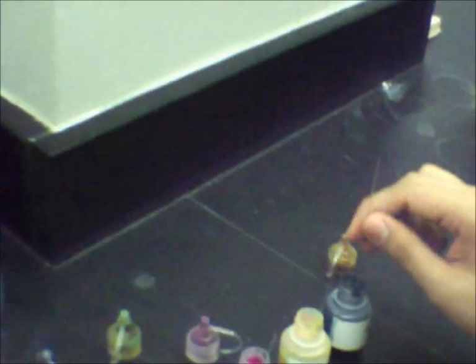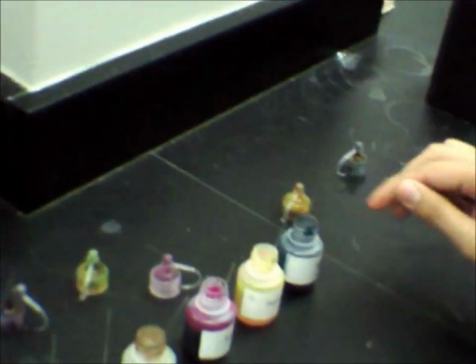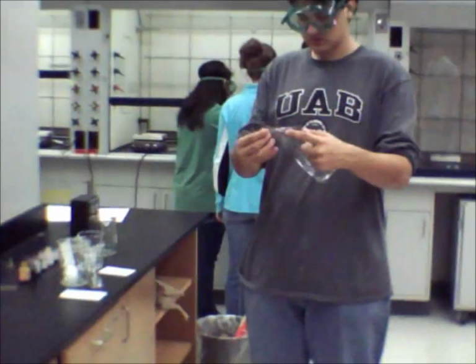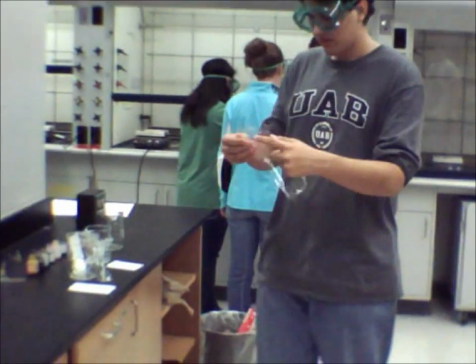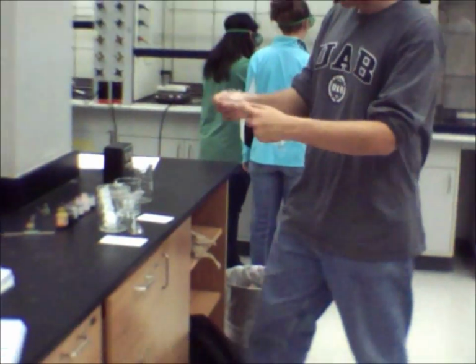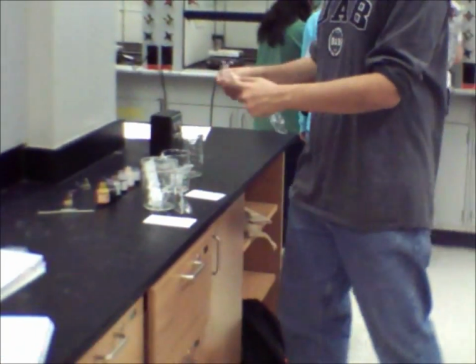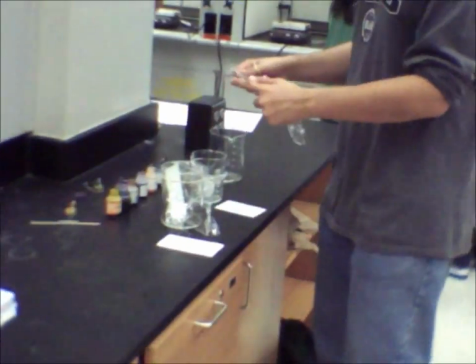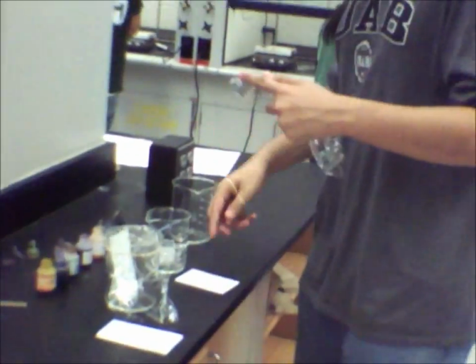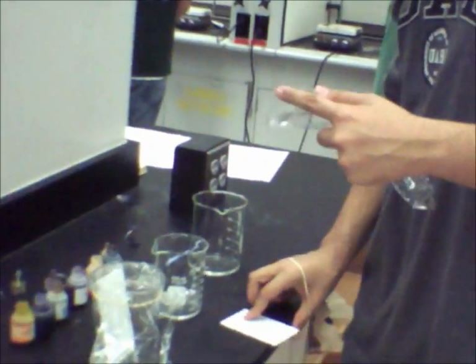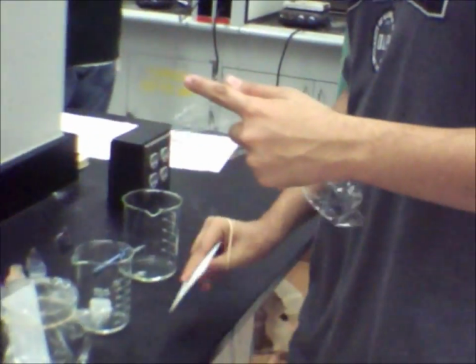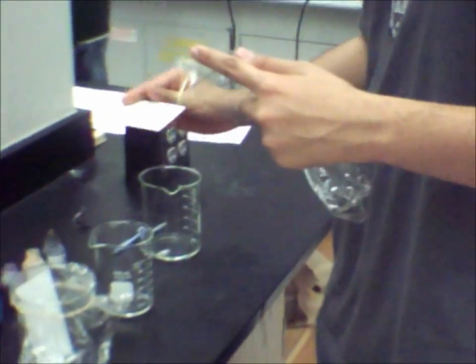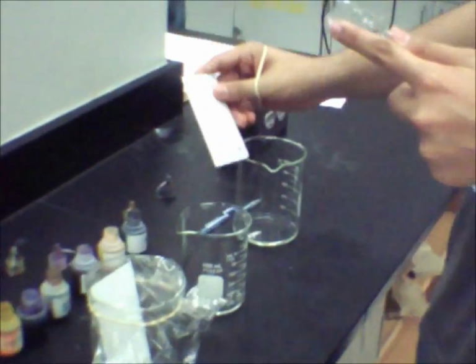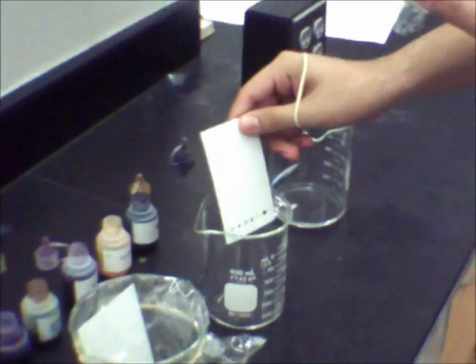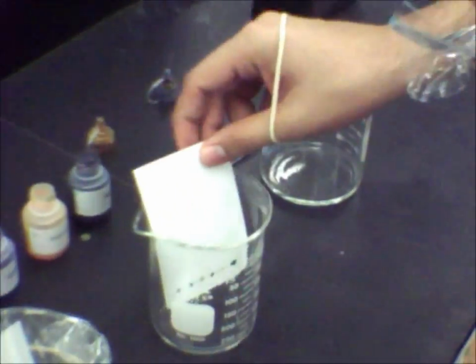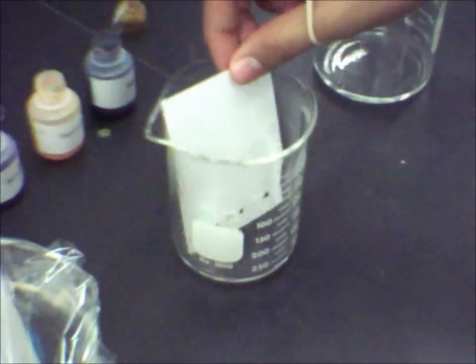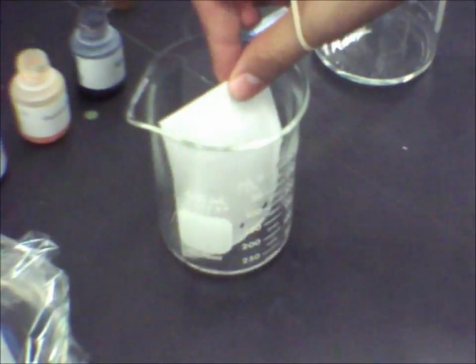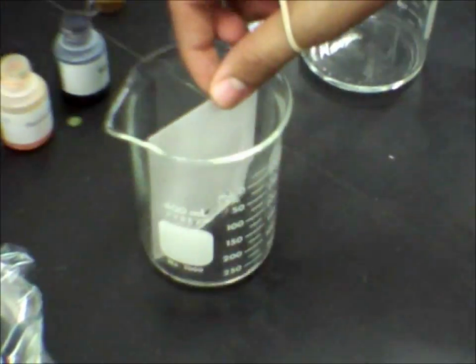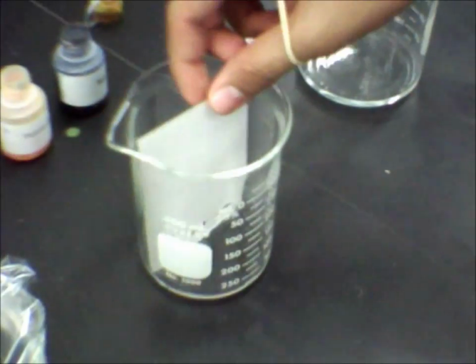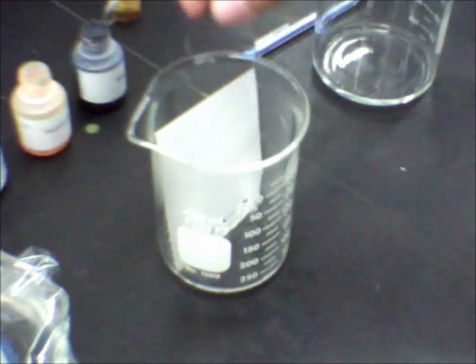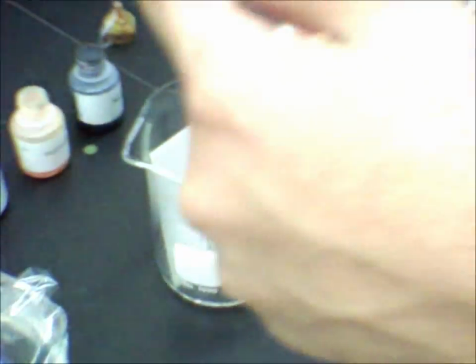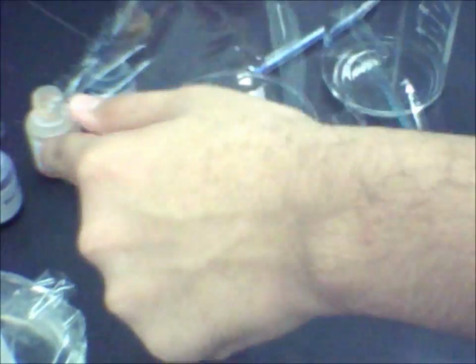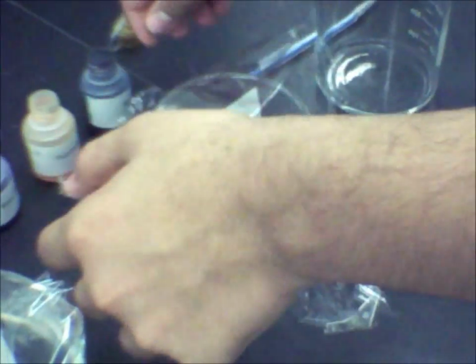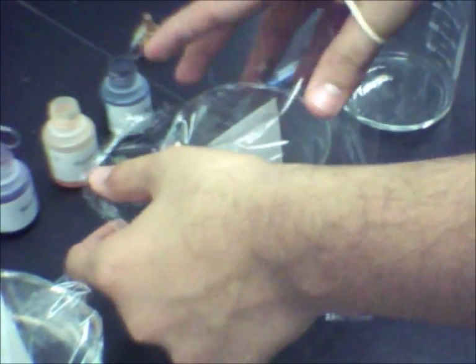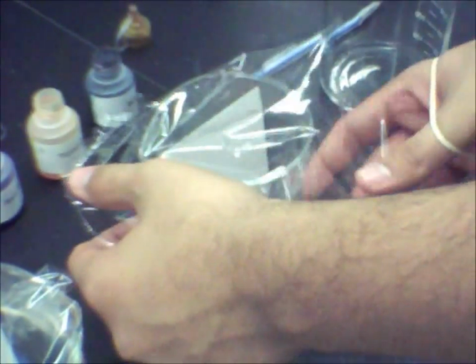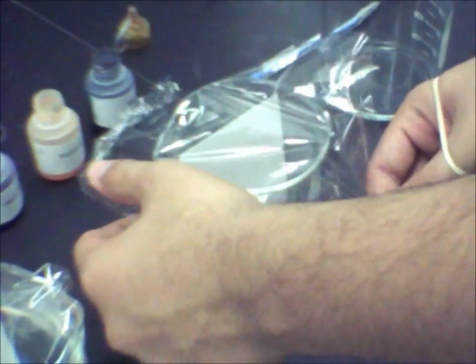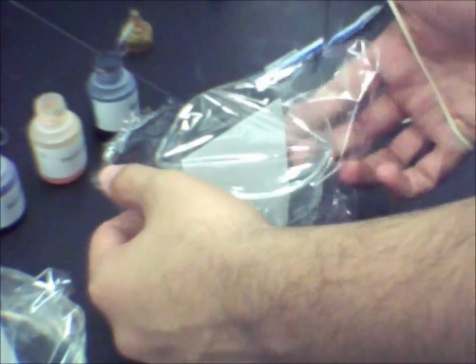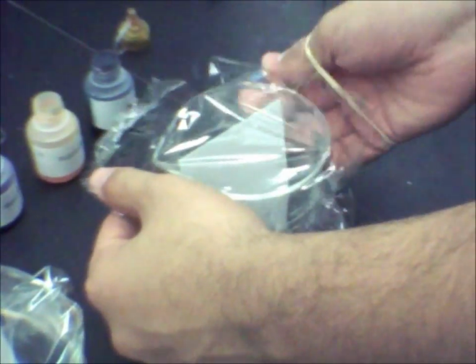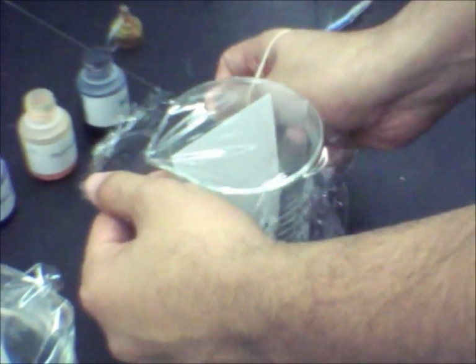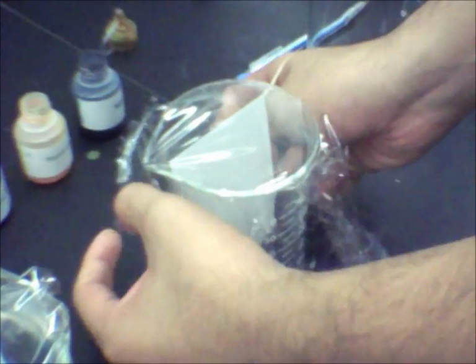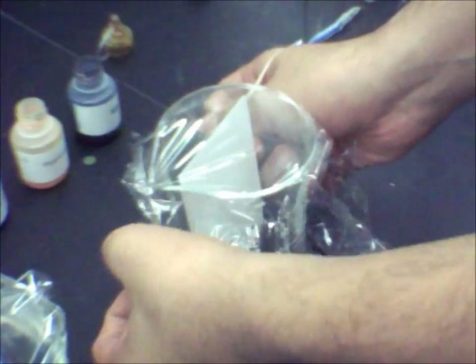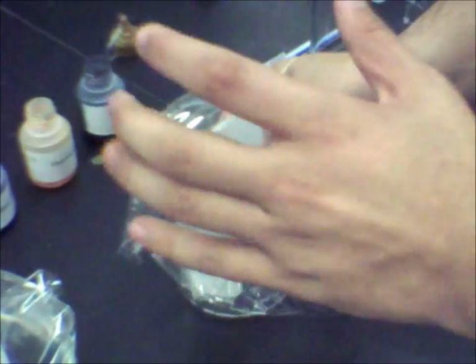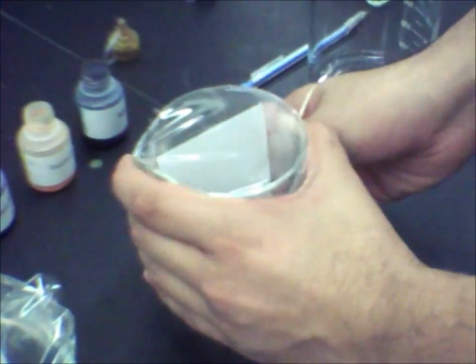Once you have finished, place the plate in a beaker containing solution. Make sure the beaker is large enough so the plate doesn't bend or curve. Then cover the beaker with shrink wrap.